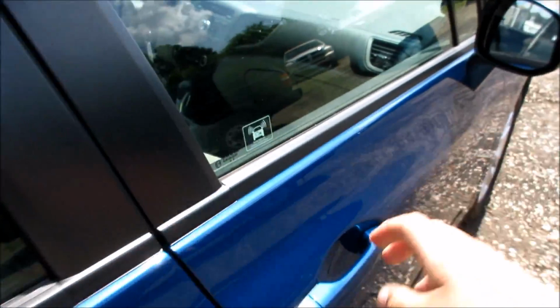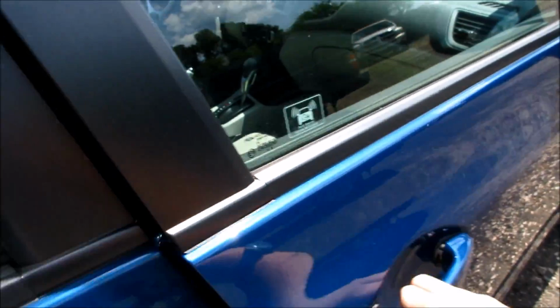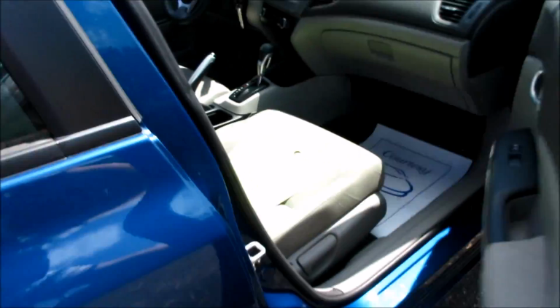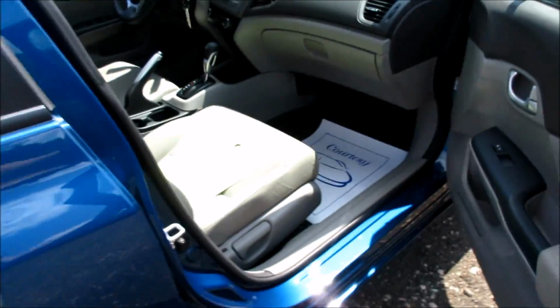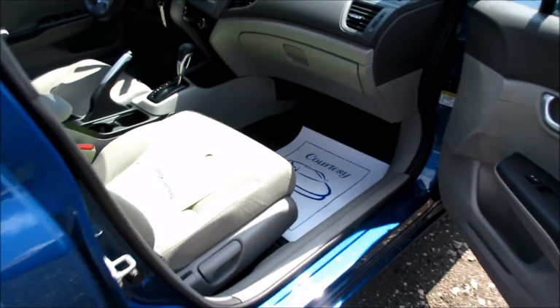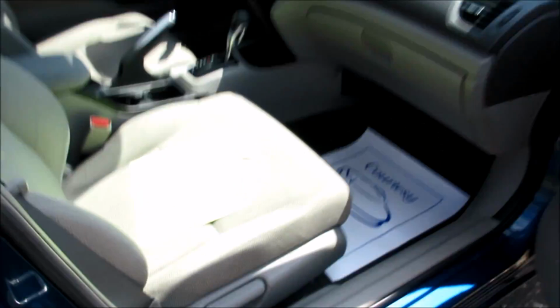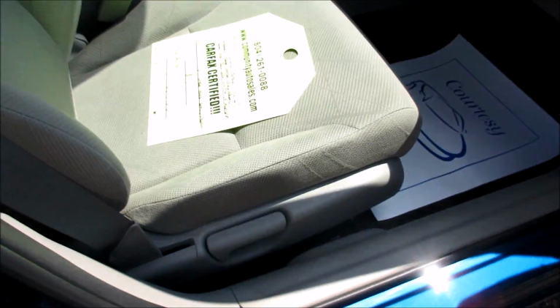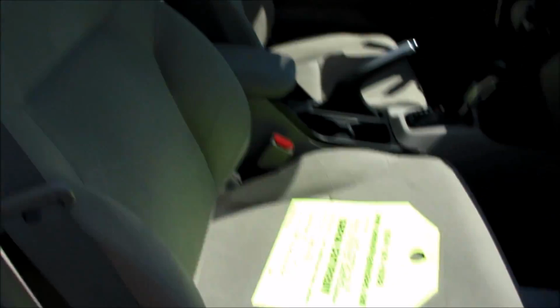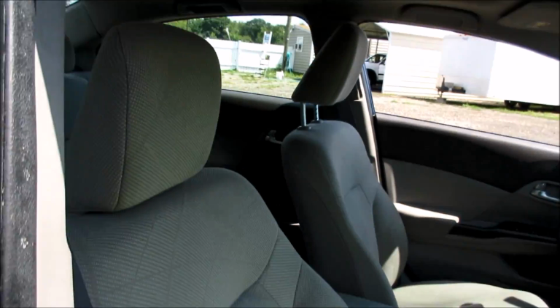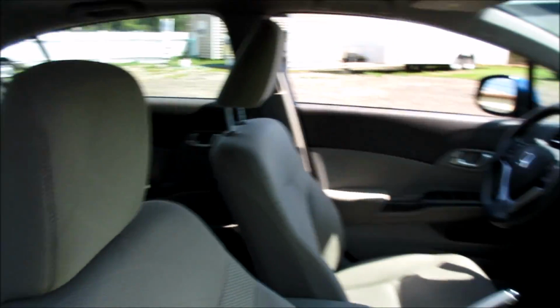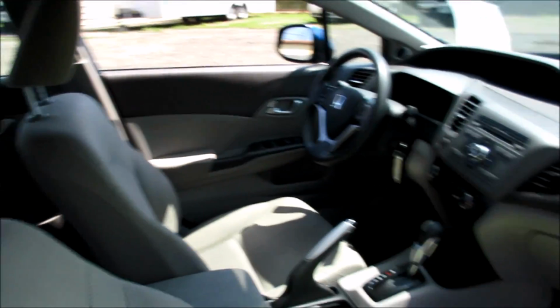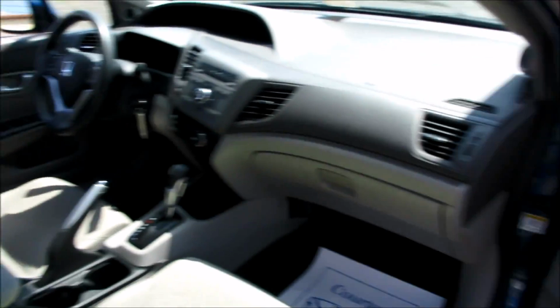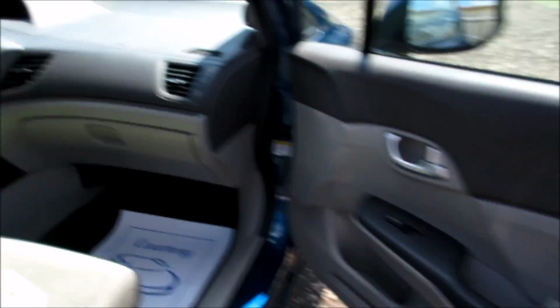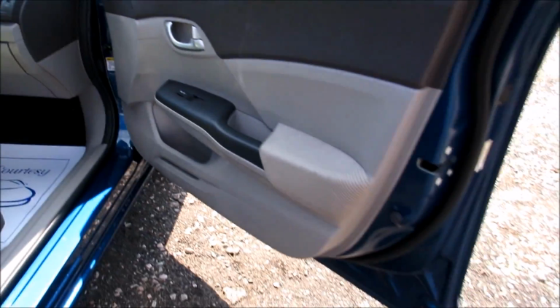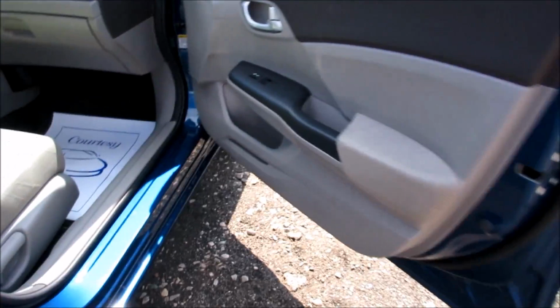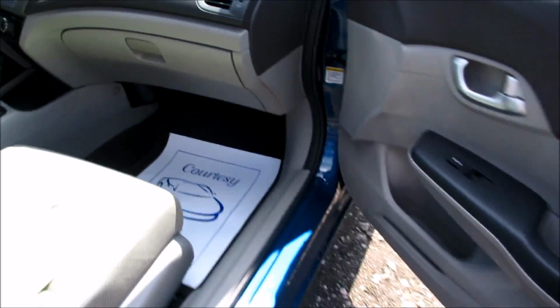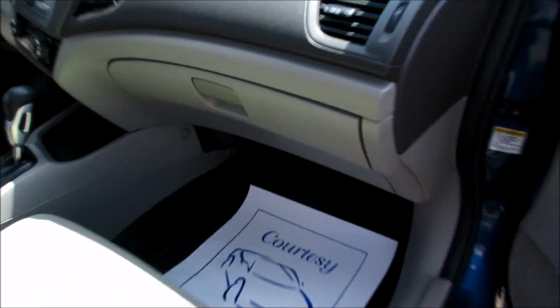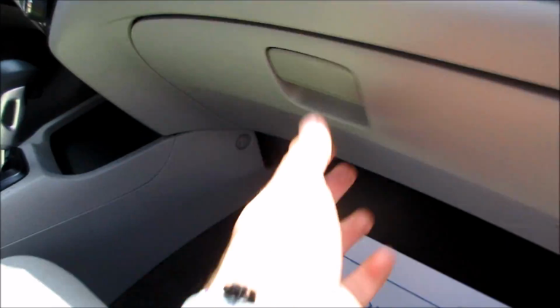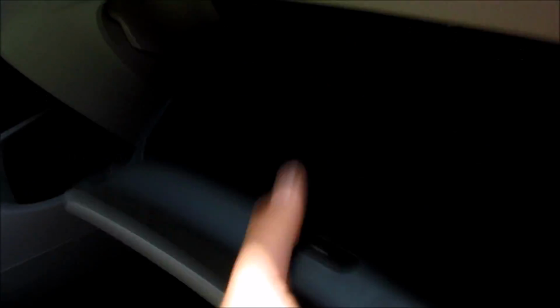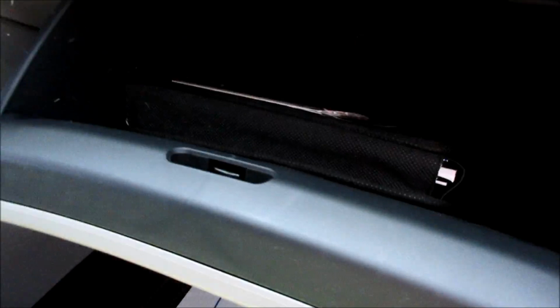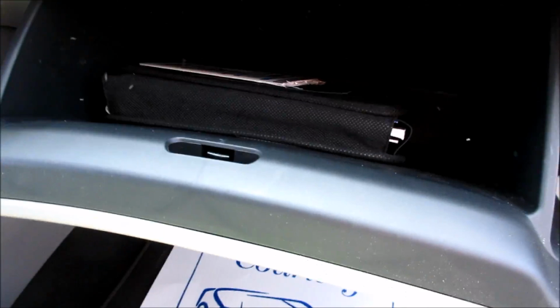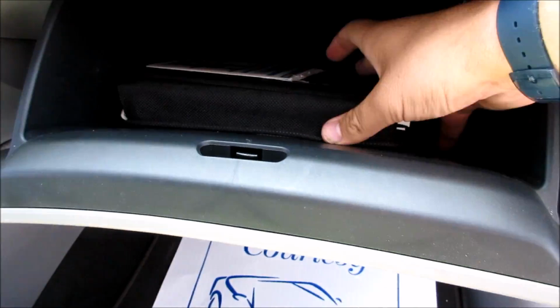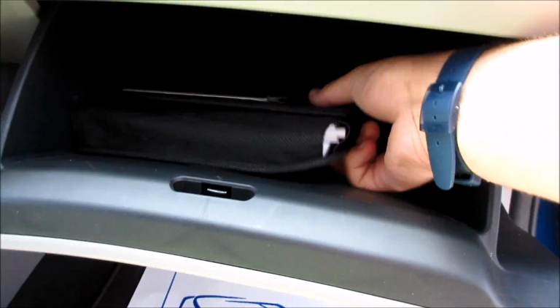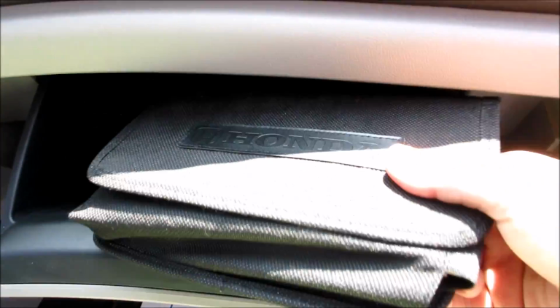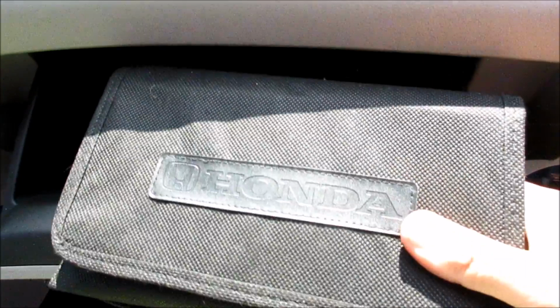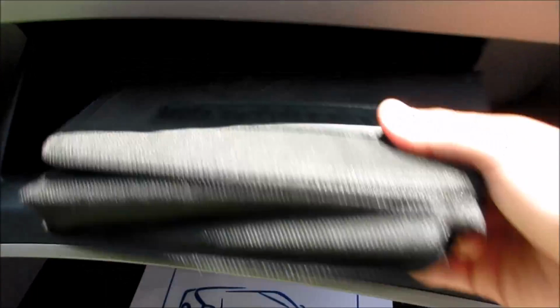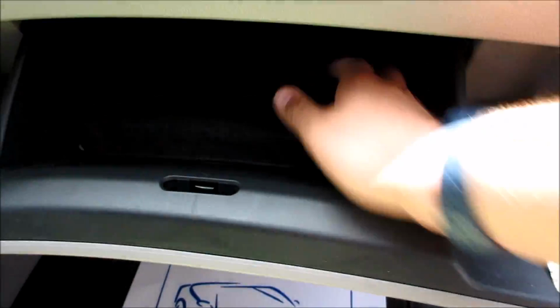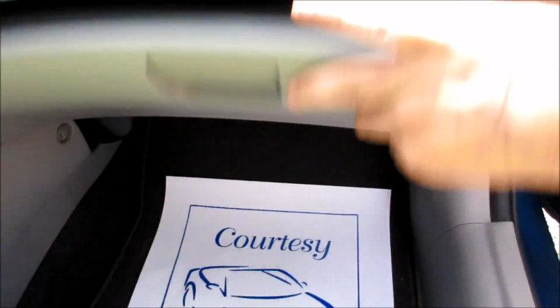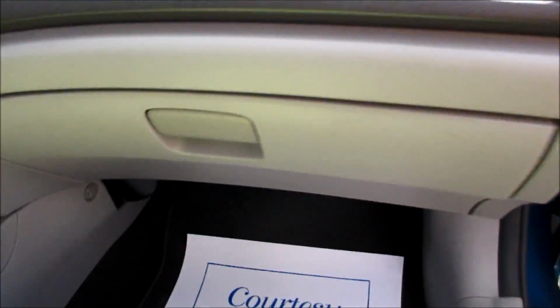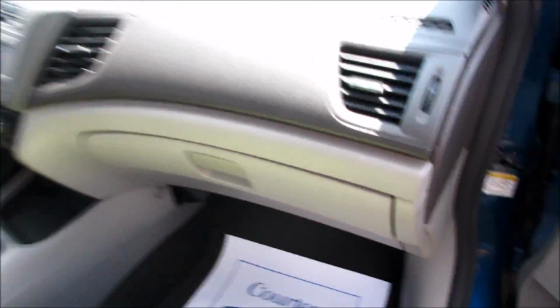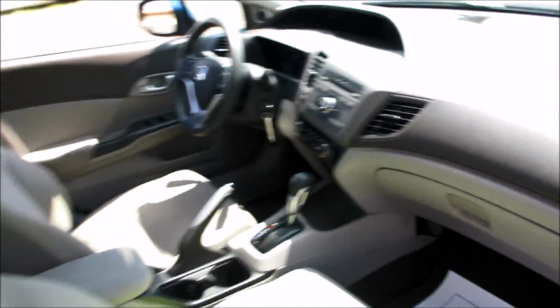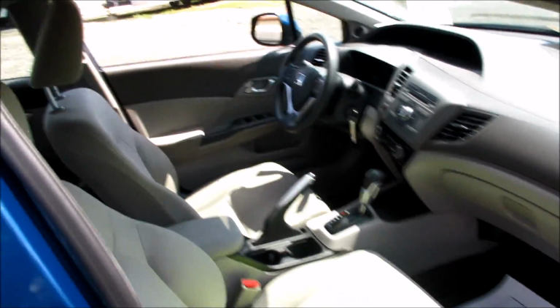Up front there is a manual passenger seat. Inside here, this one does include all your original owner's literature and everything. This one has been very well taken care of.